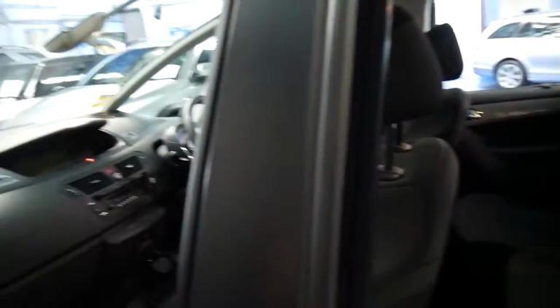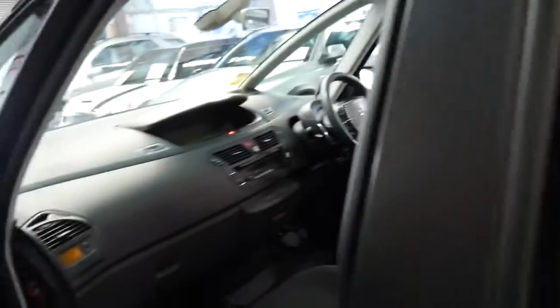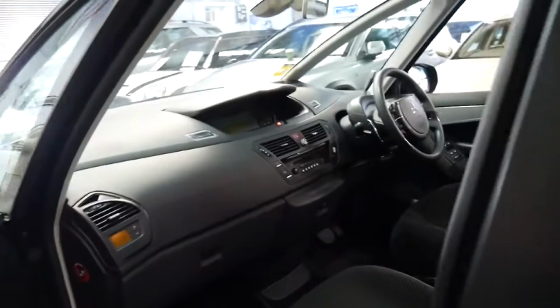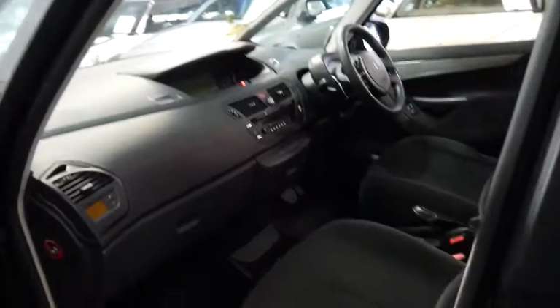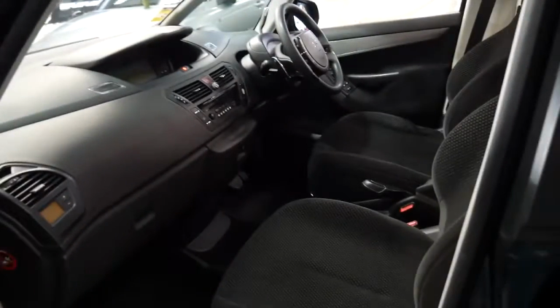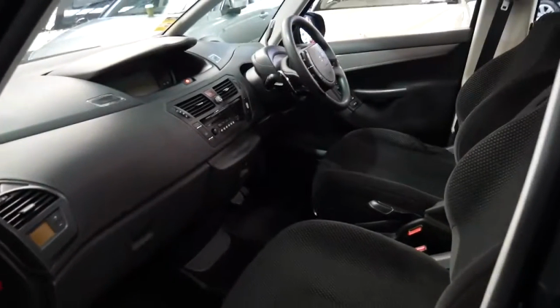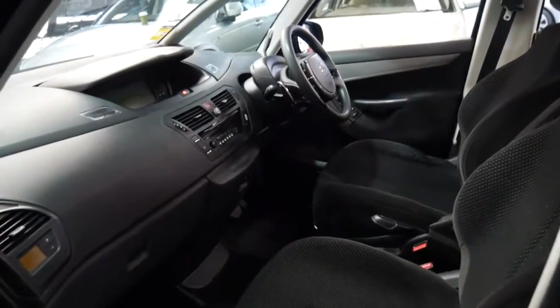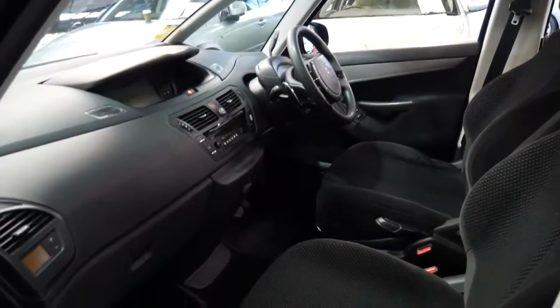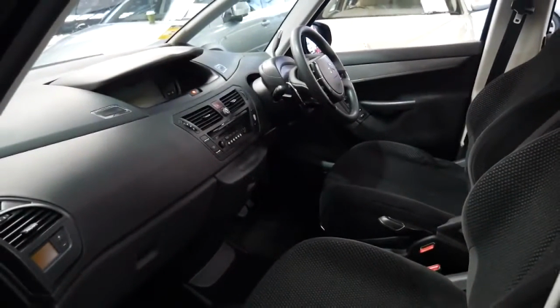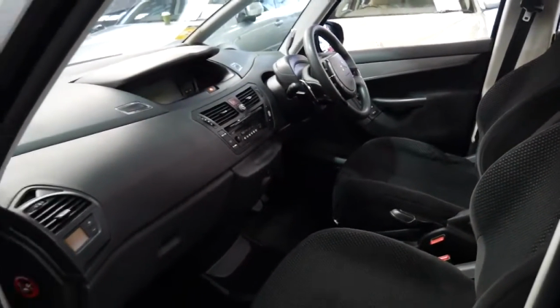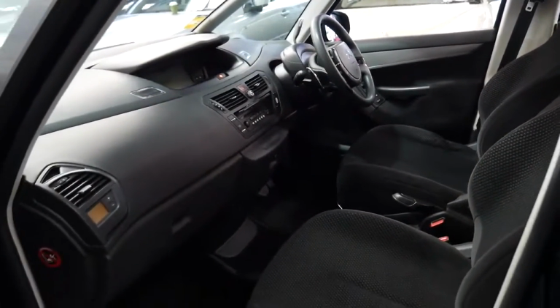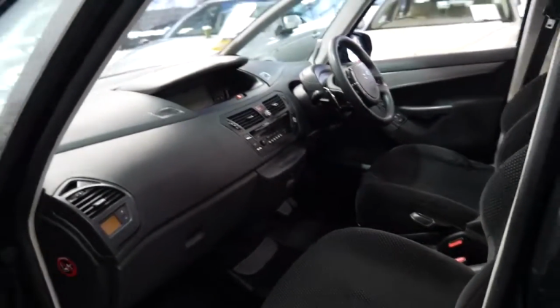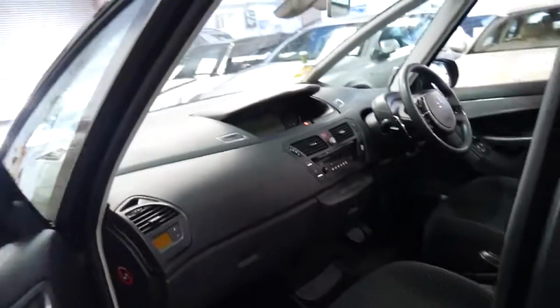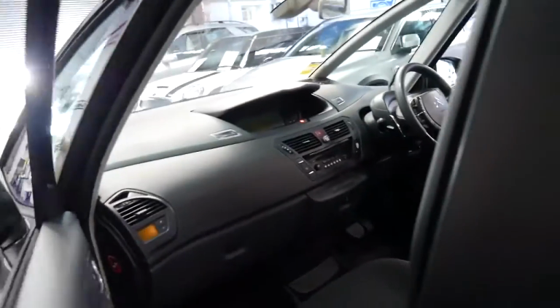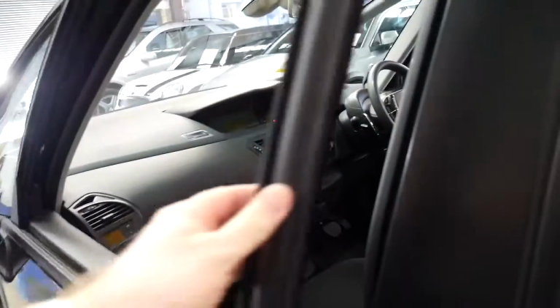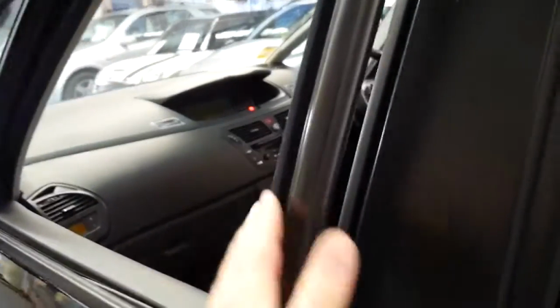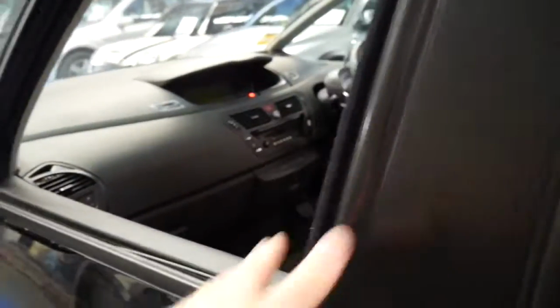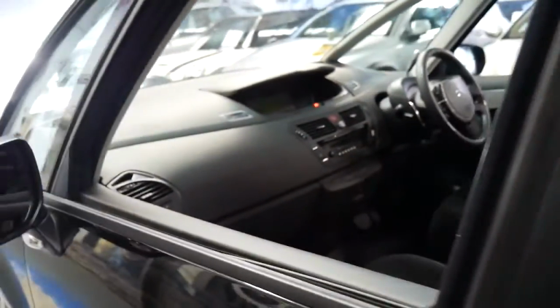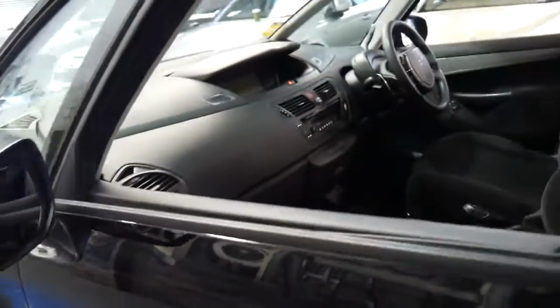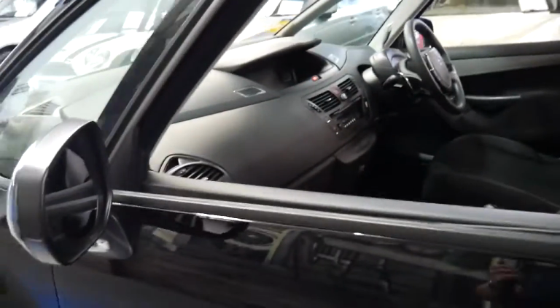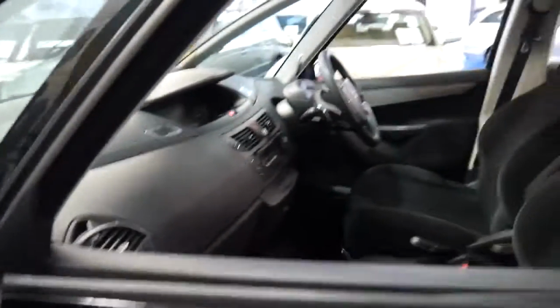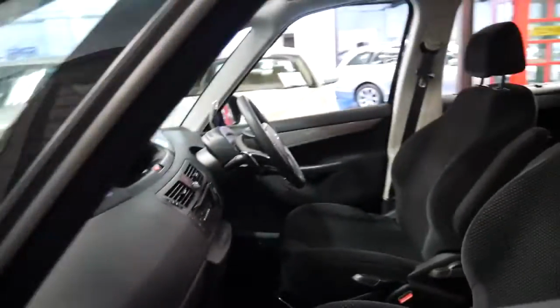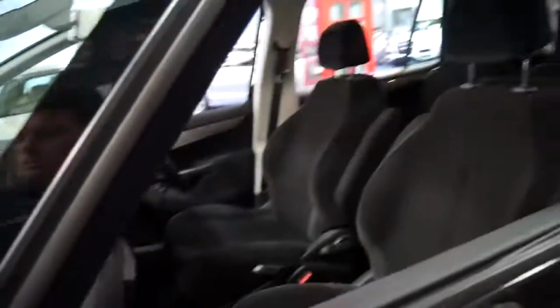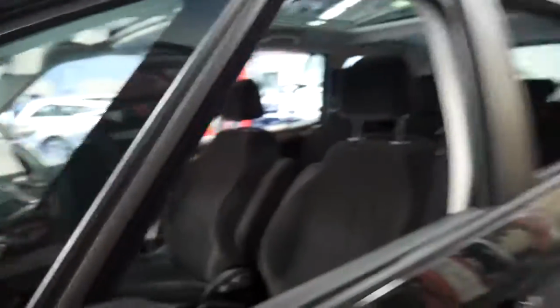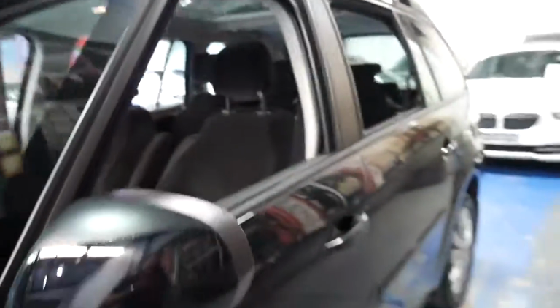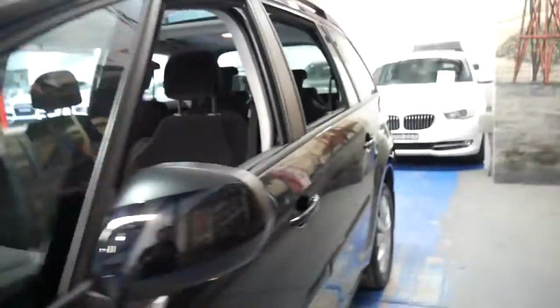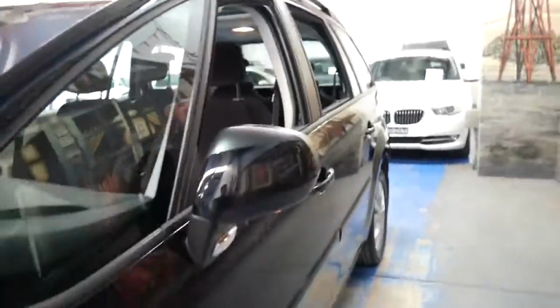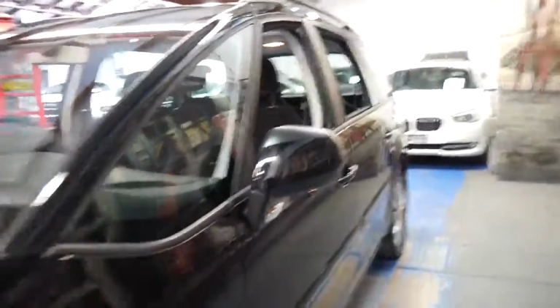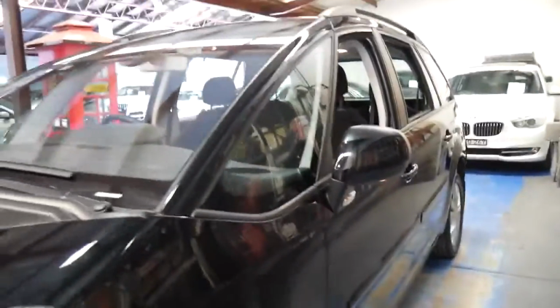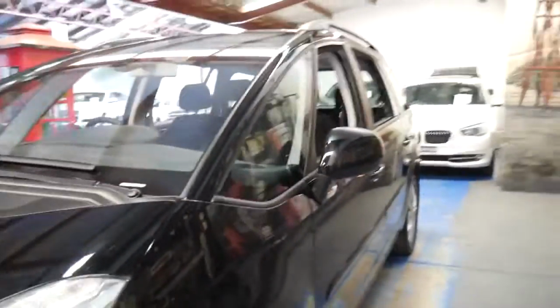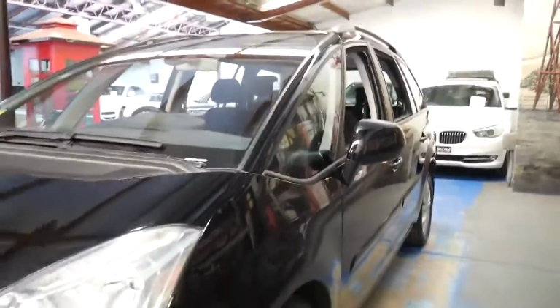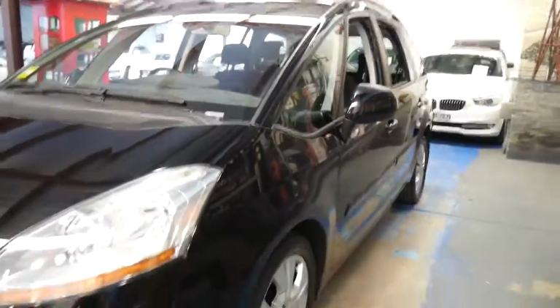It's got a good set of books to it, it's got the manuals, it's been well serviced, and it drives beautifully. And to be able to get a family car in a diesel which is safe, economical, and reliable is a great thing.